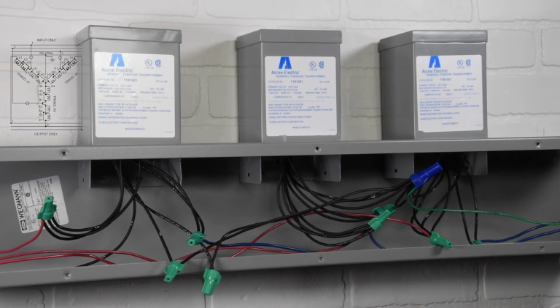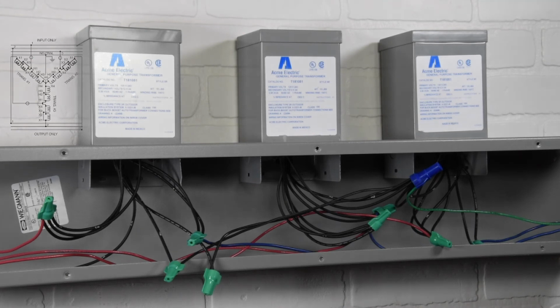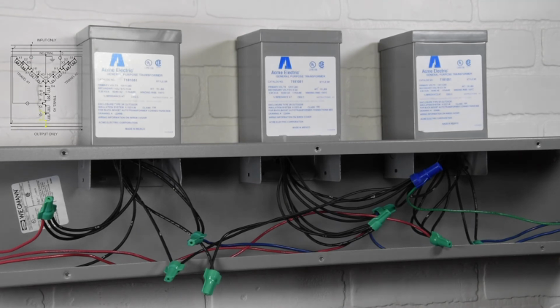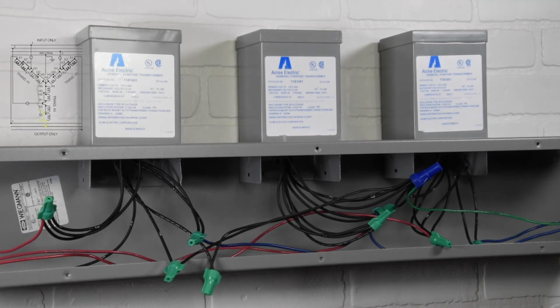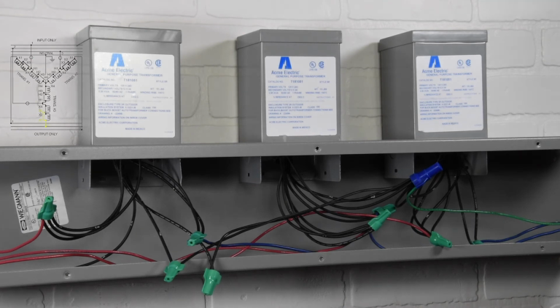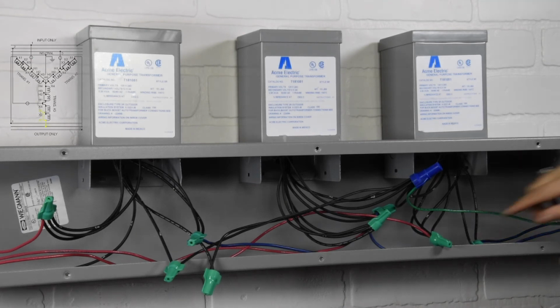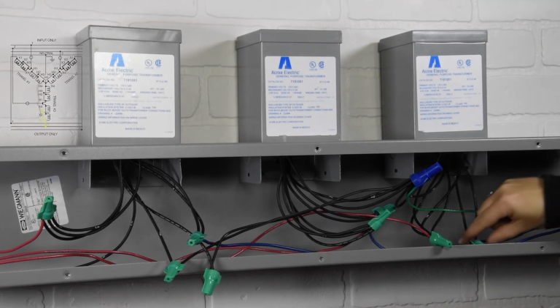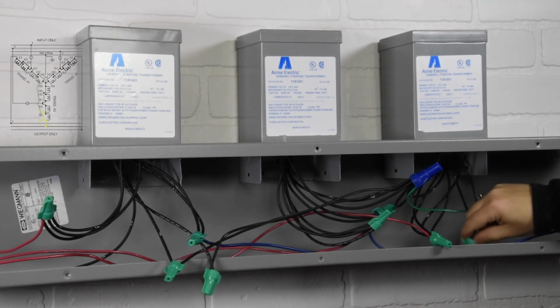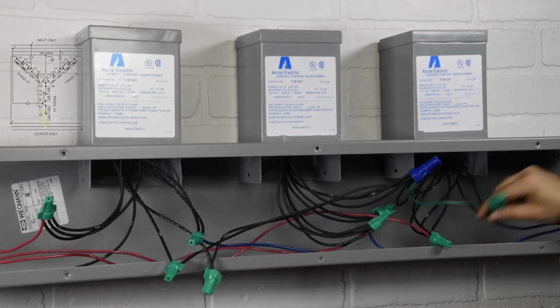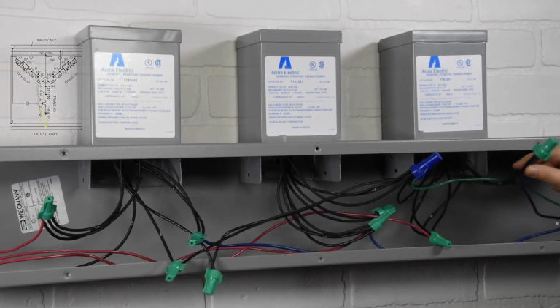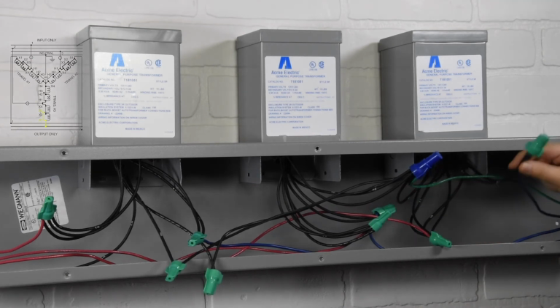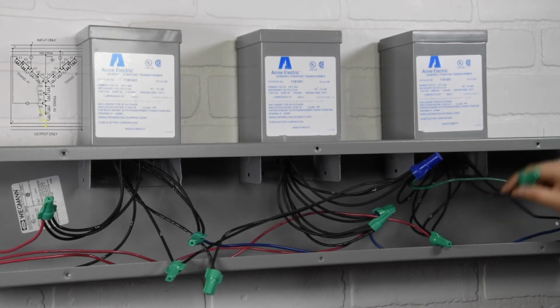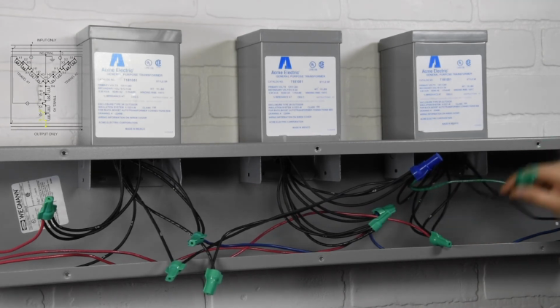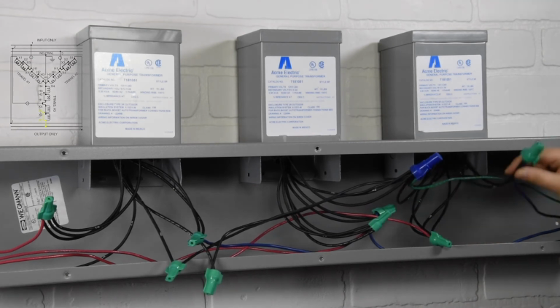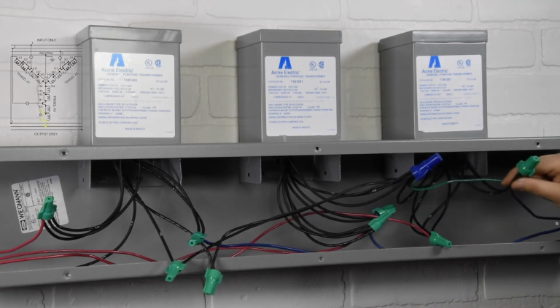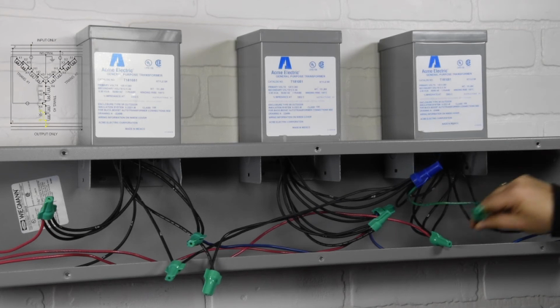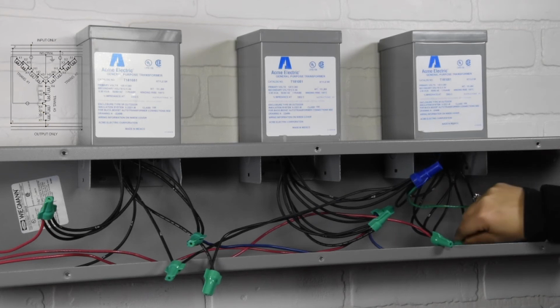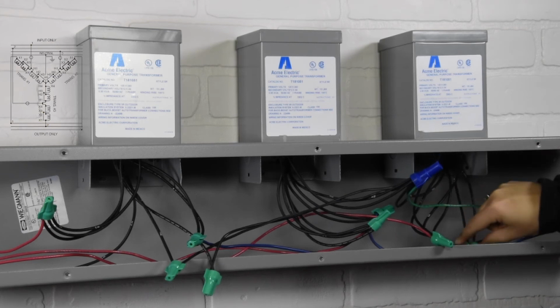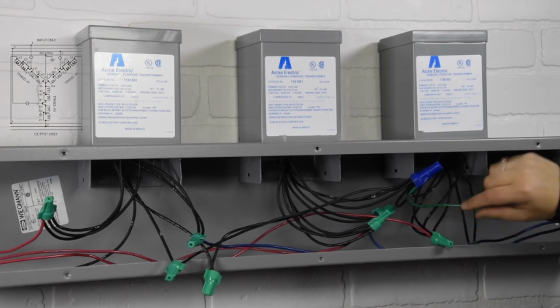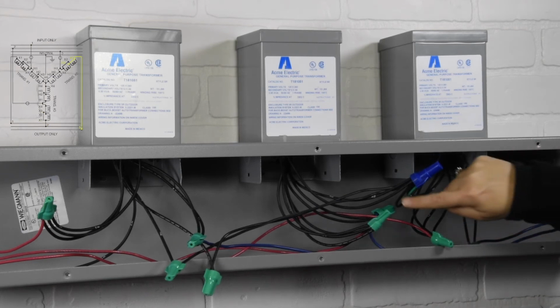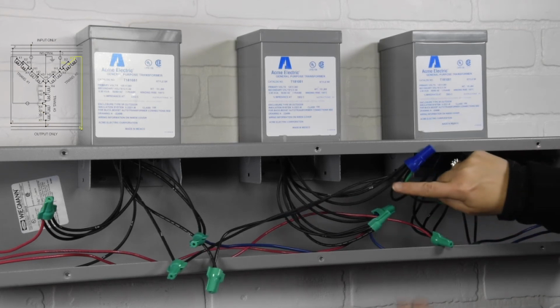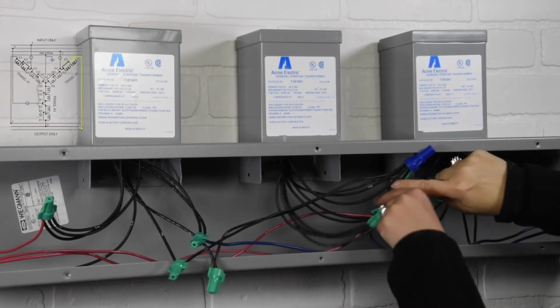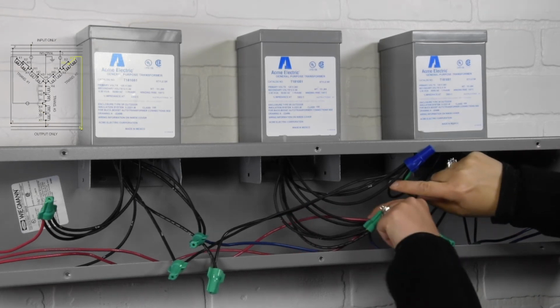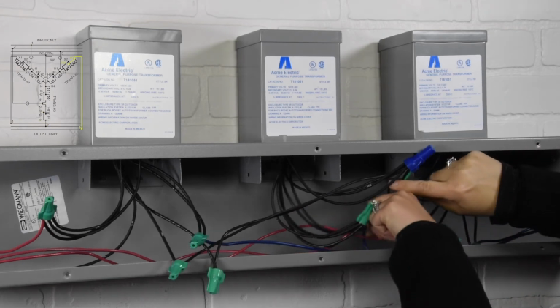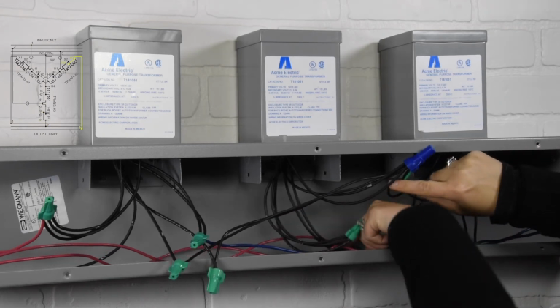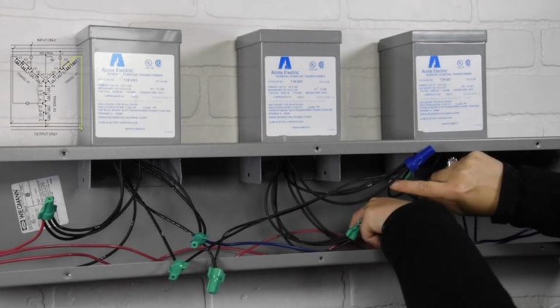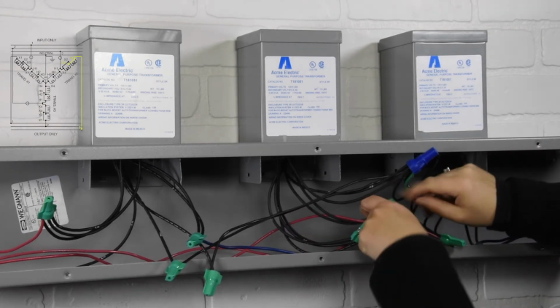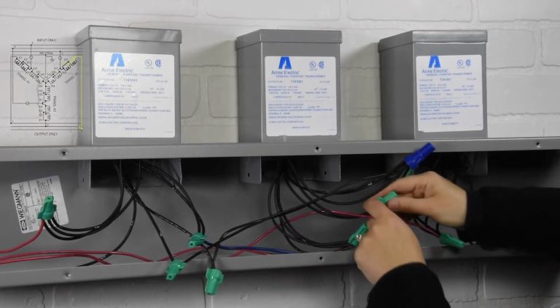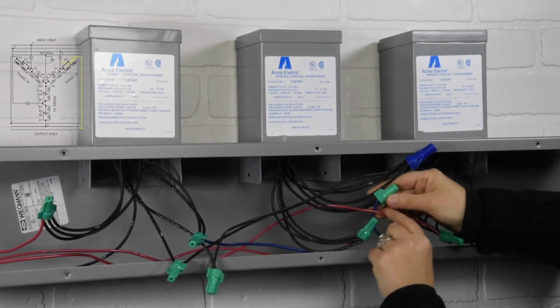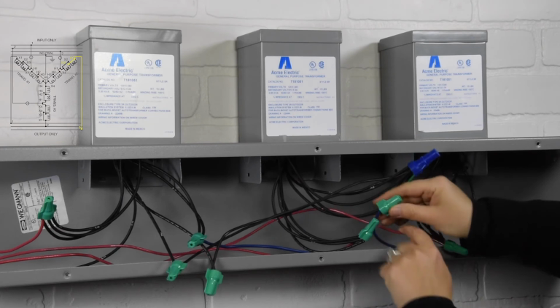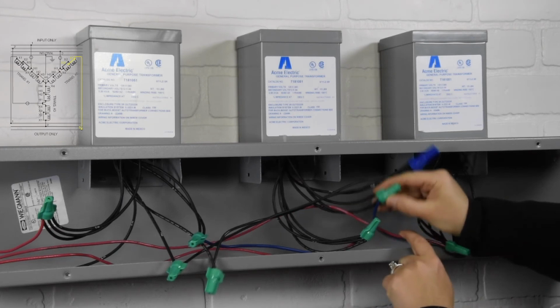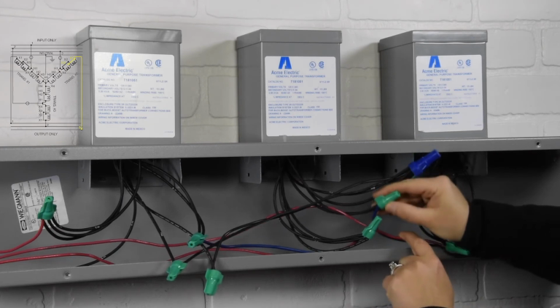Fifth connection: output 2 to transformer 3, wires X1 to X3. Sixth connection: output 3 to transformer 2, wires X1 to X3.